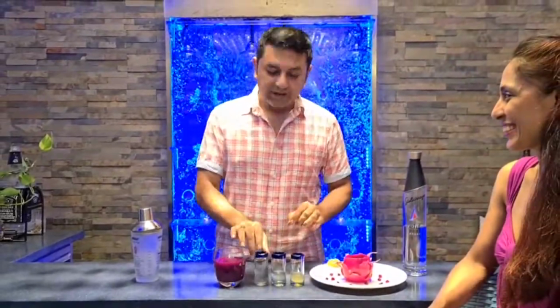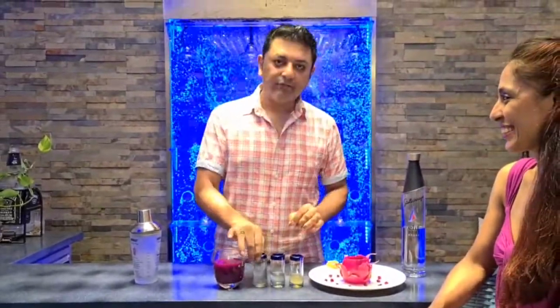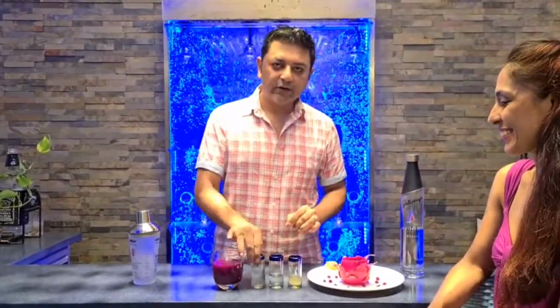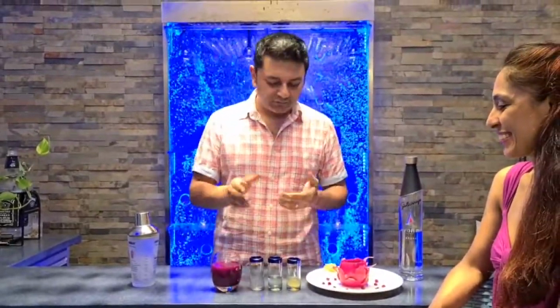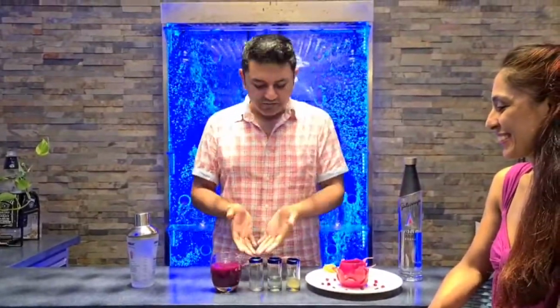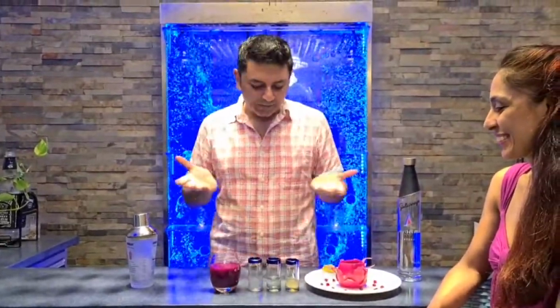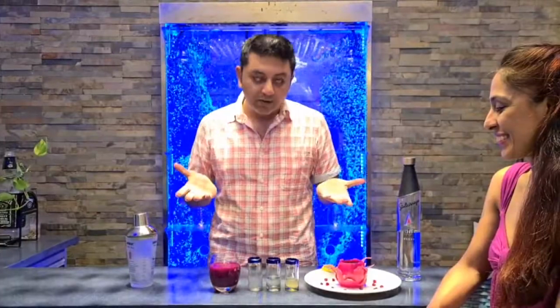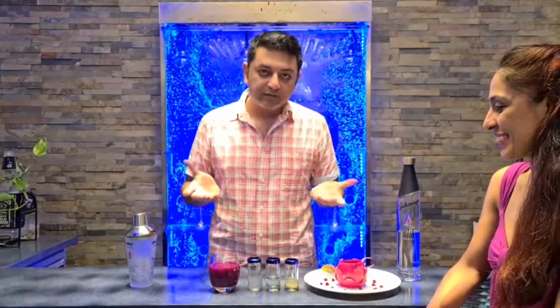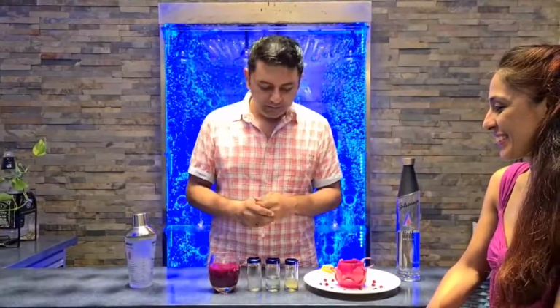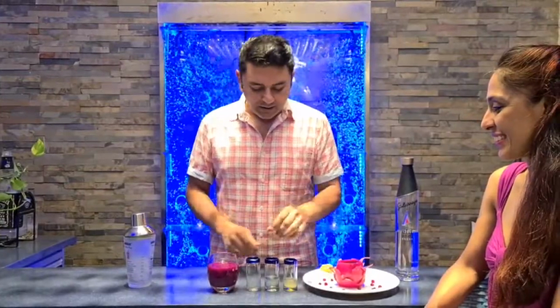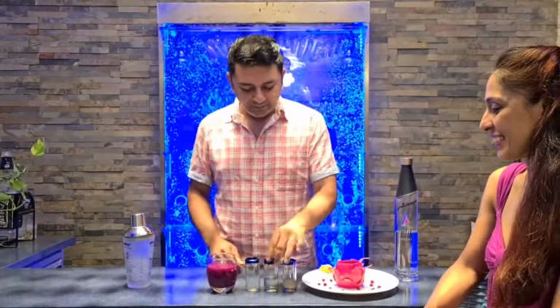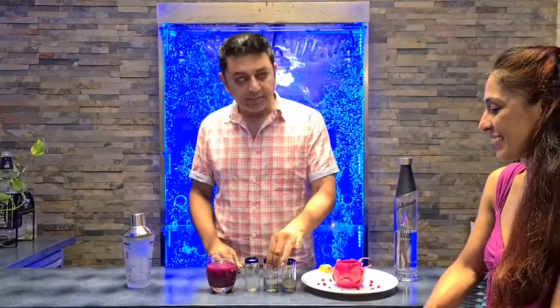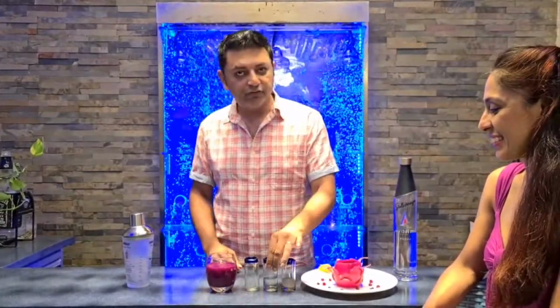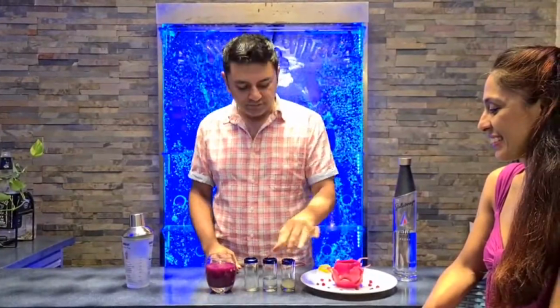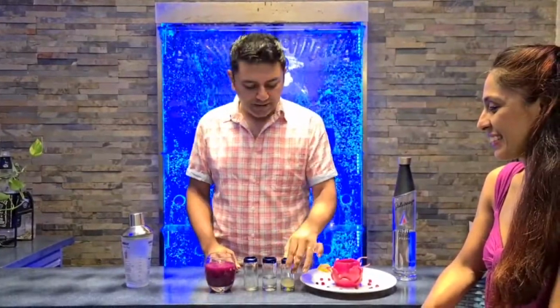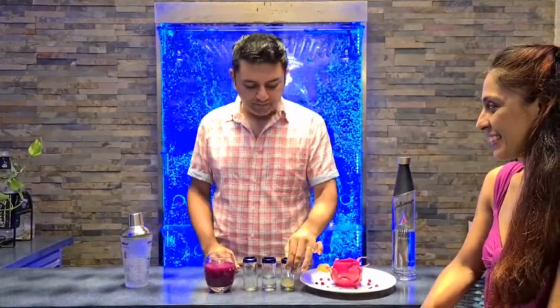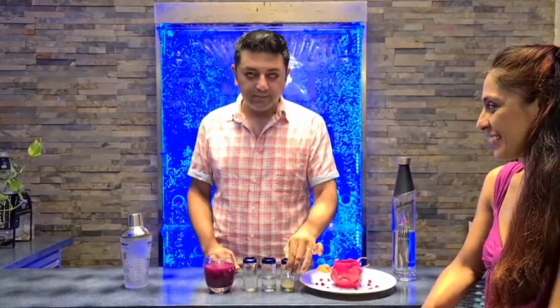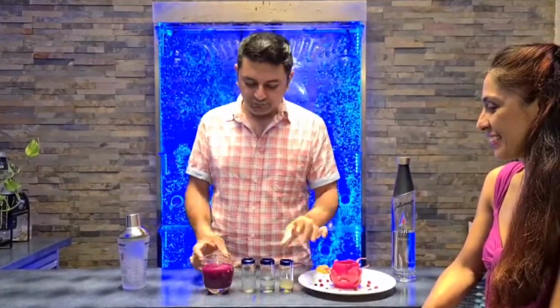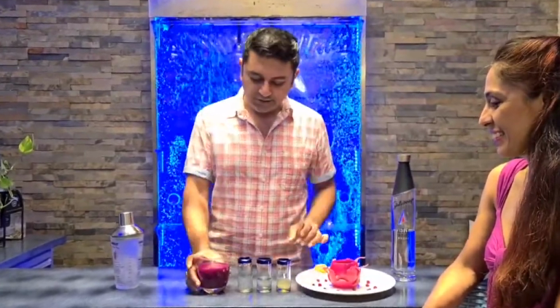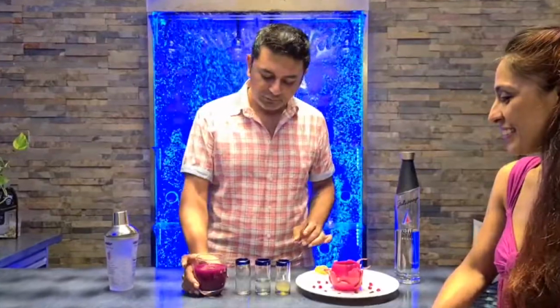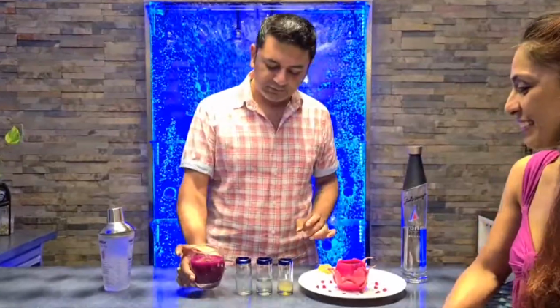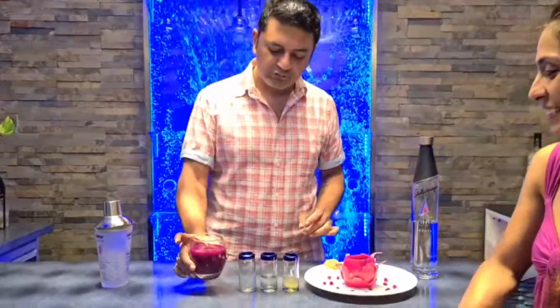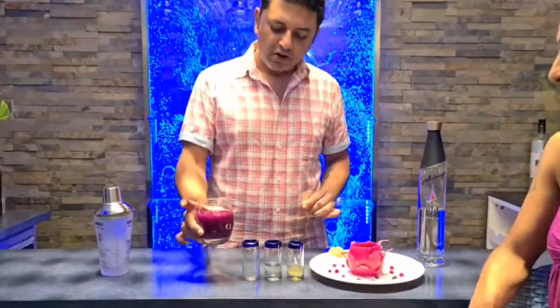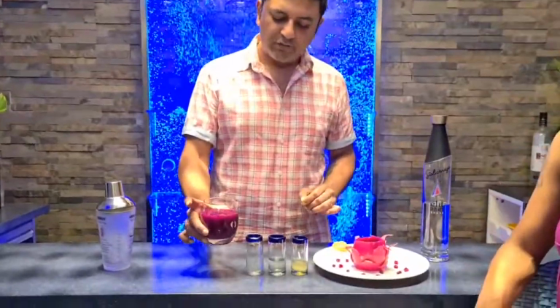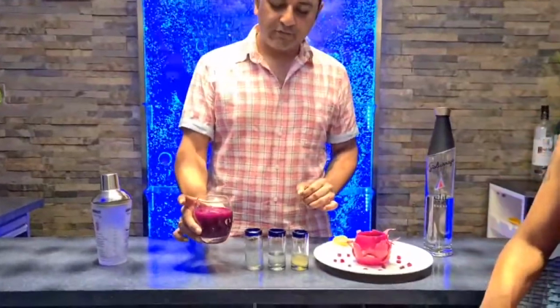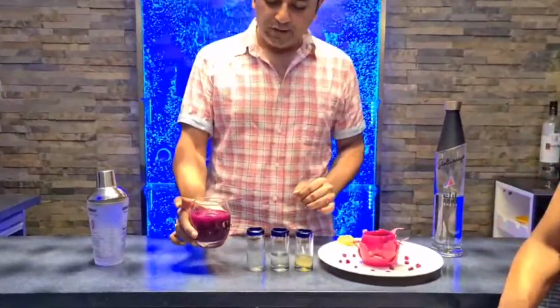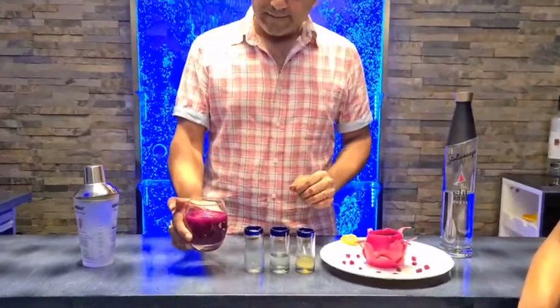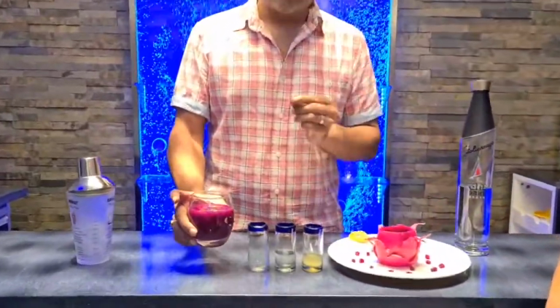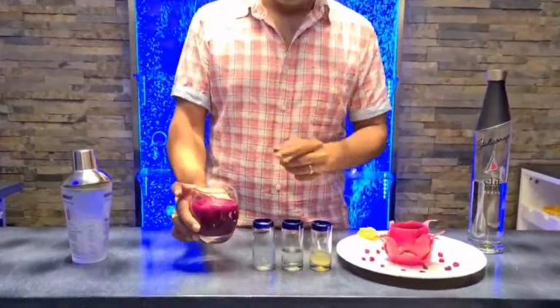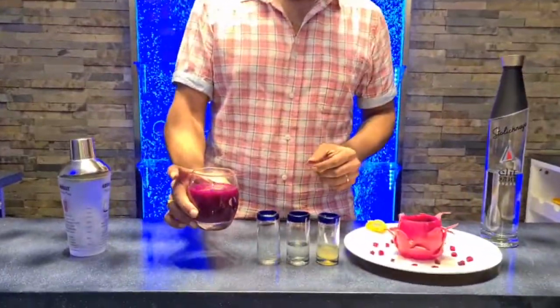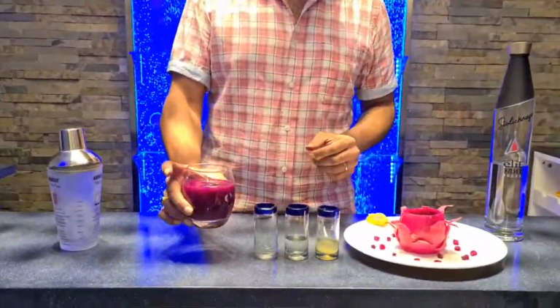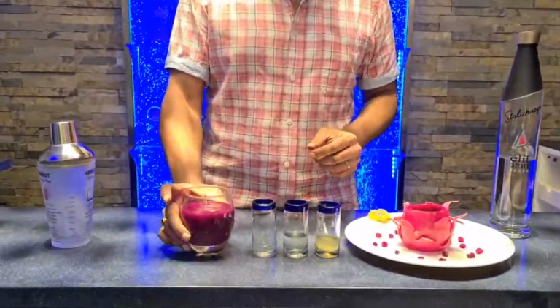I'm calling it Enter the Dragon and there are a few components to it. We're making it with vodka — actually you can make it with Bacardi white as well. I have some simple sugar syrup and some lime juice, and I've also made a juice of the dragon fruit with some water in it to thin it down a bit.